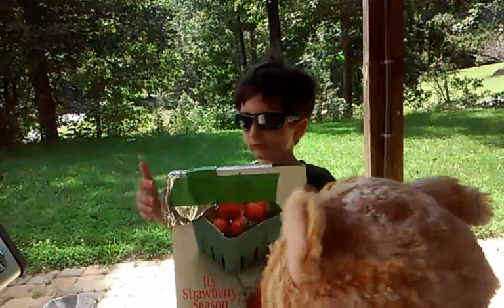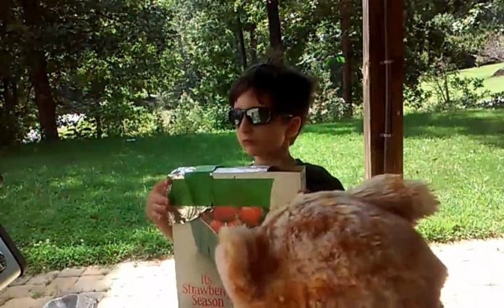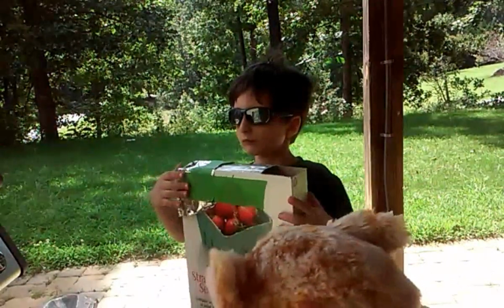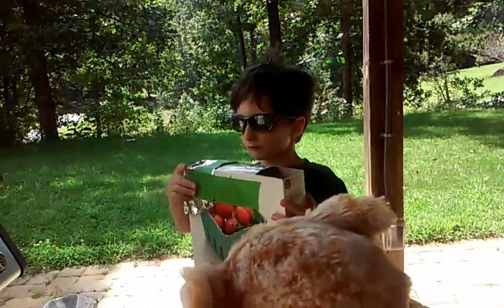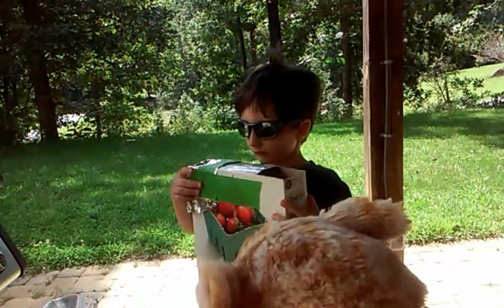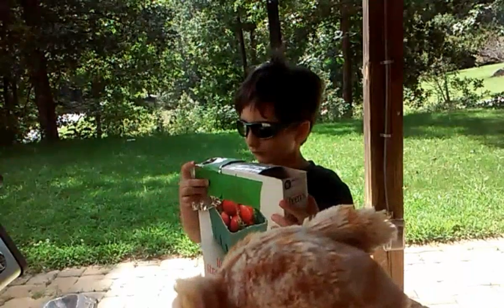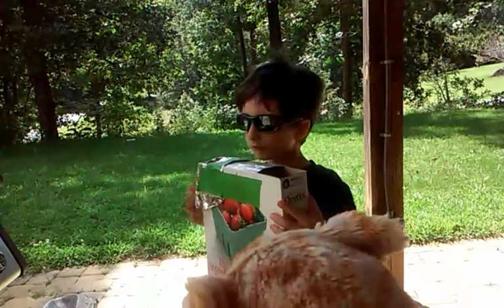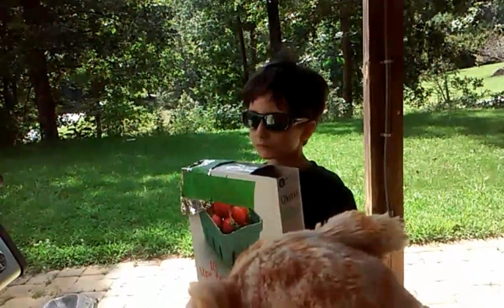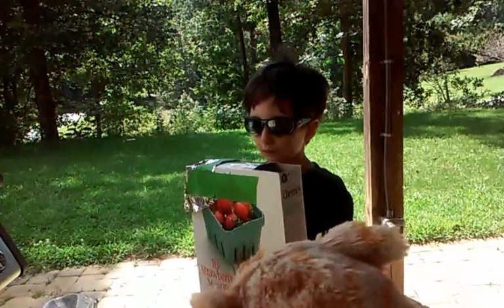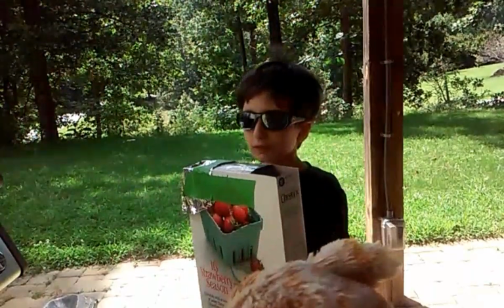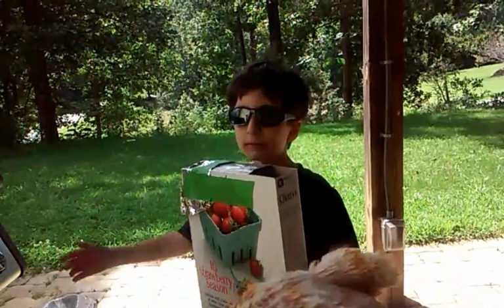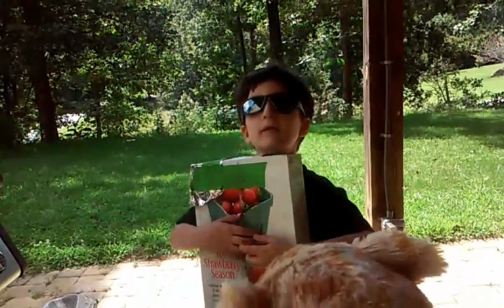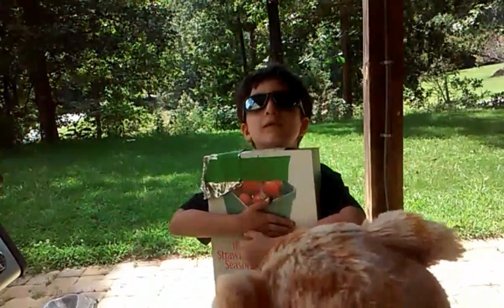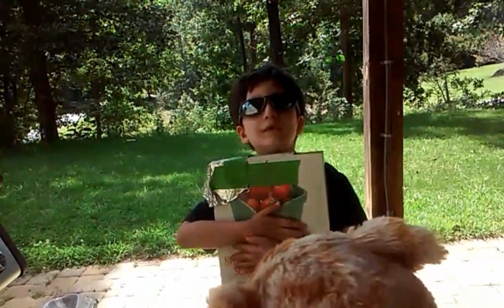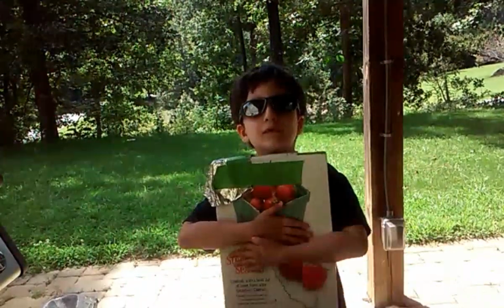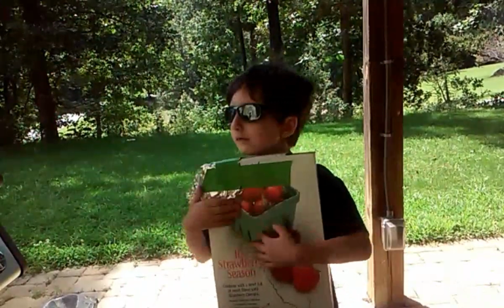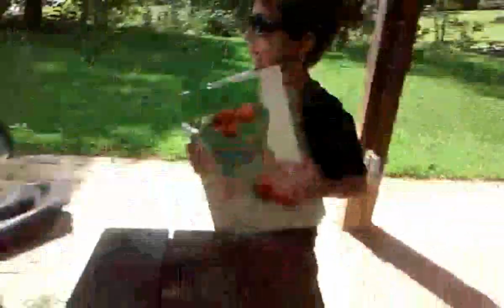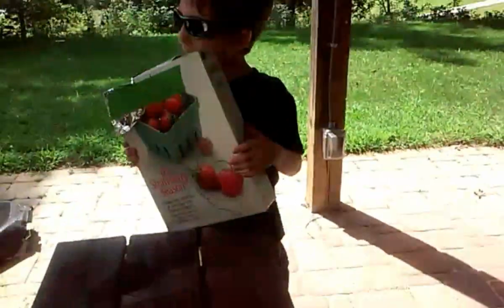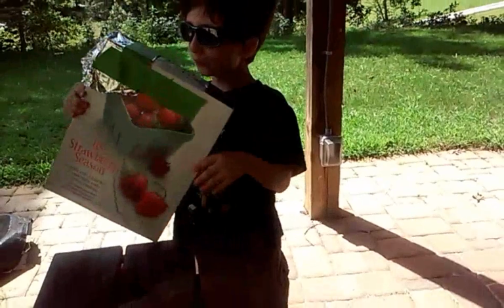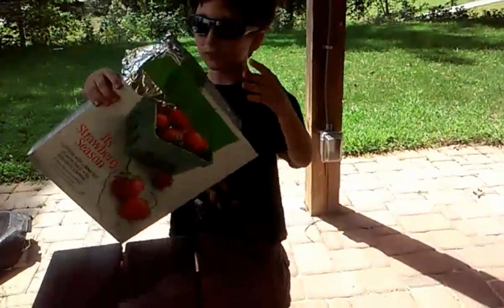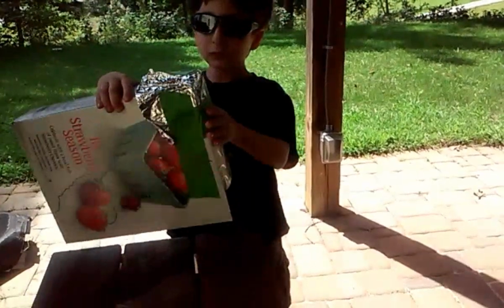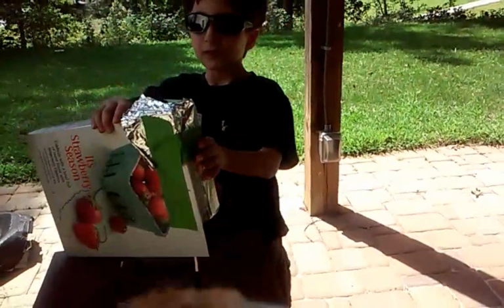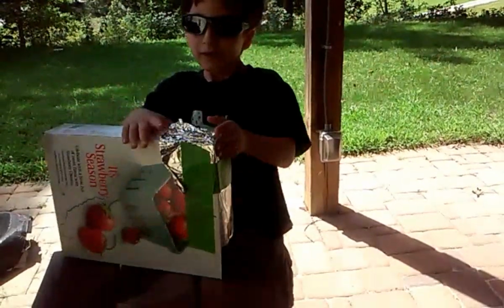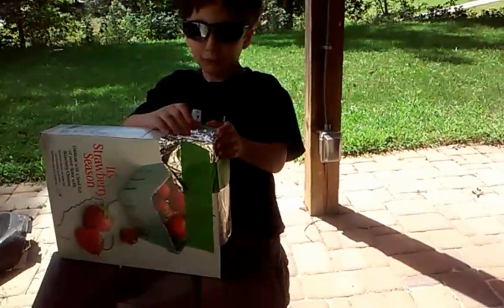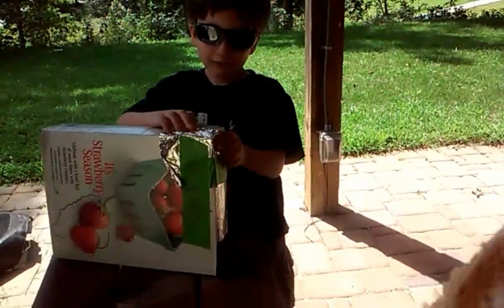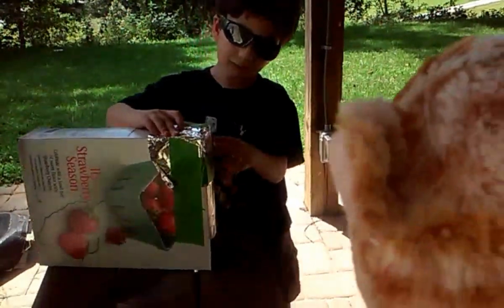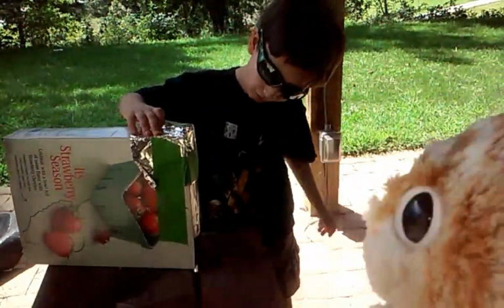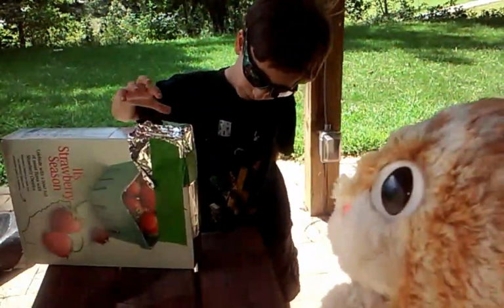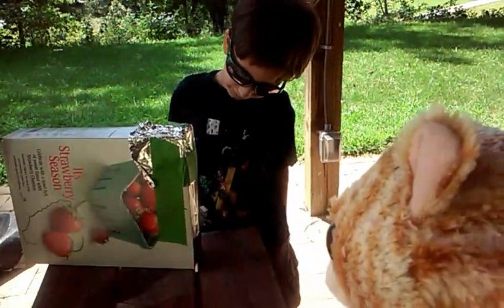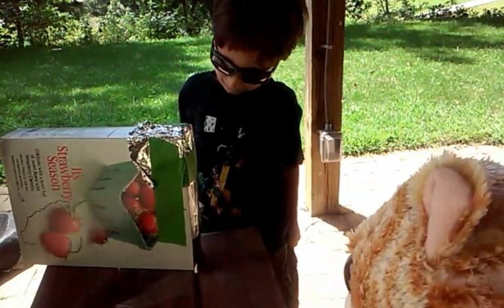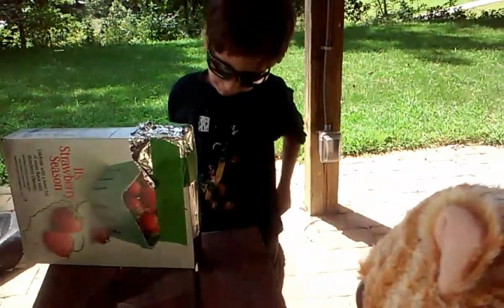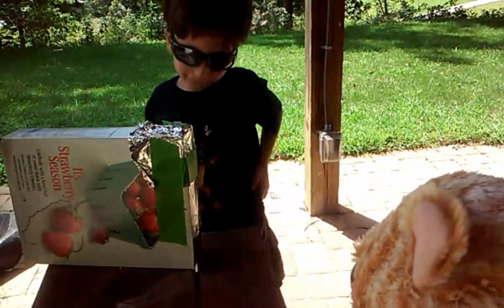All you need is a box that's bigger than your head. And then you cover a hole with tinfoil.